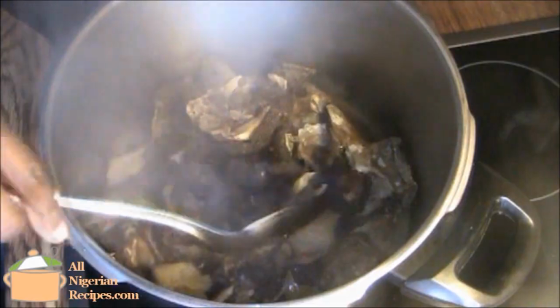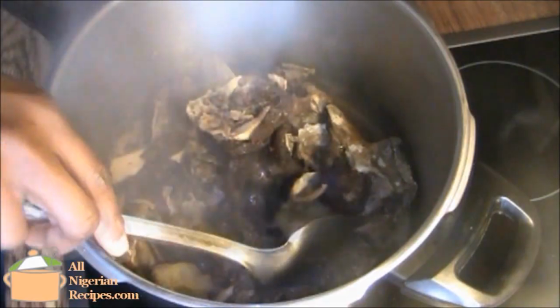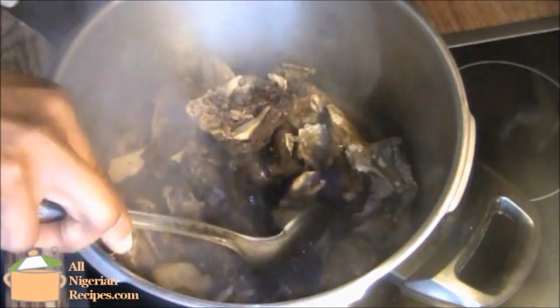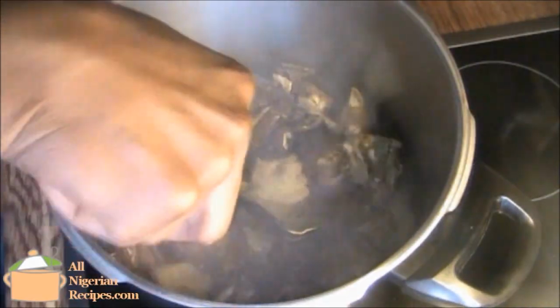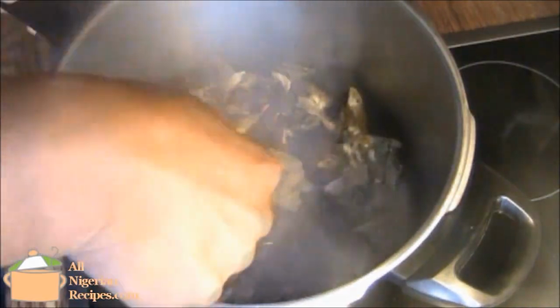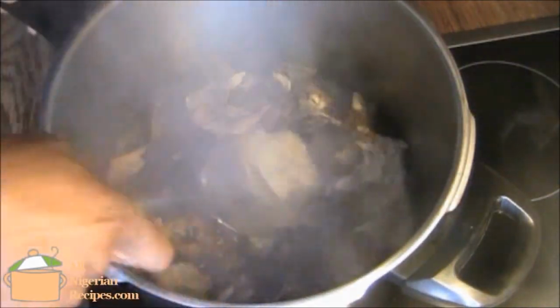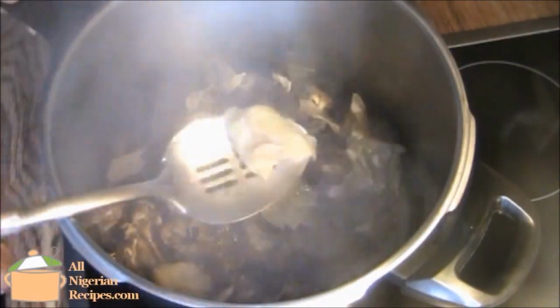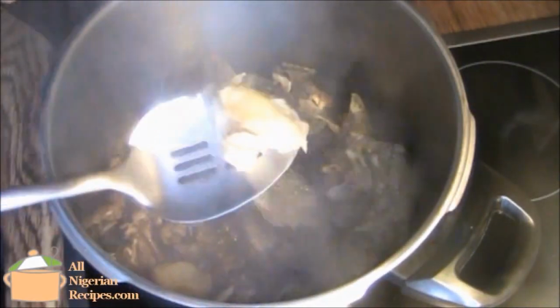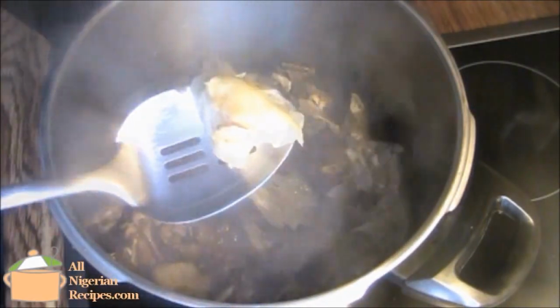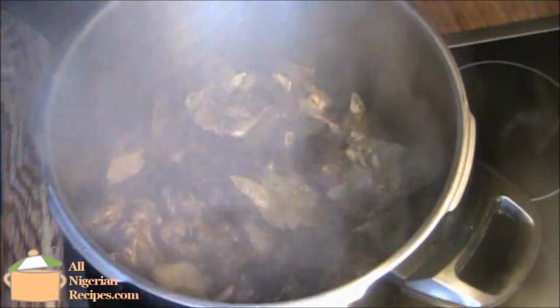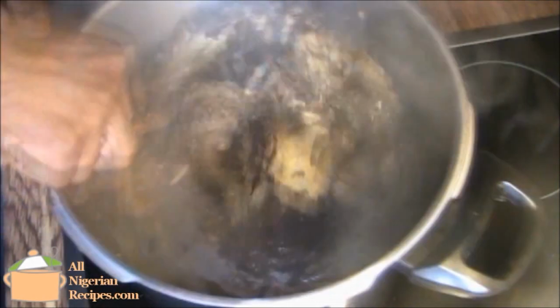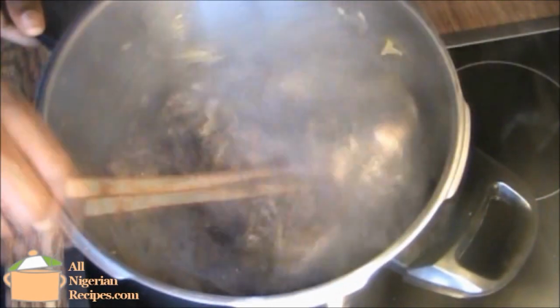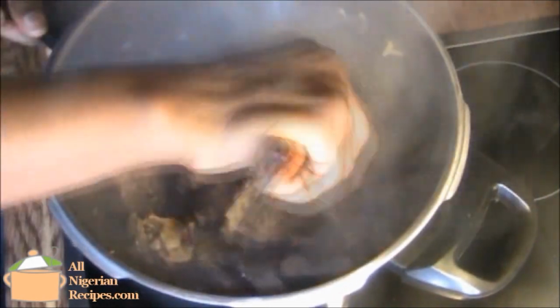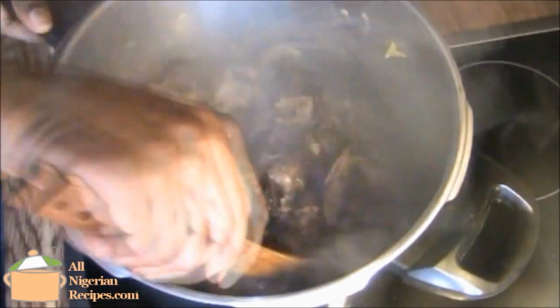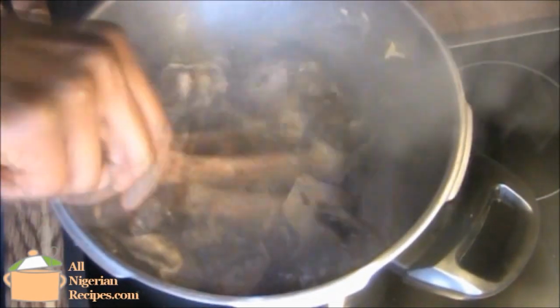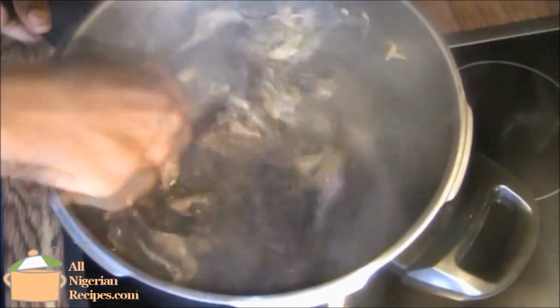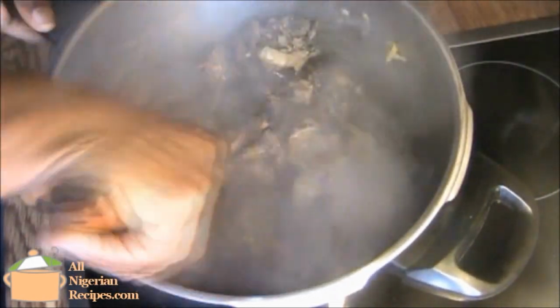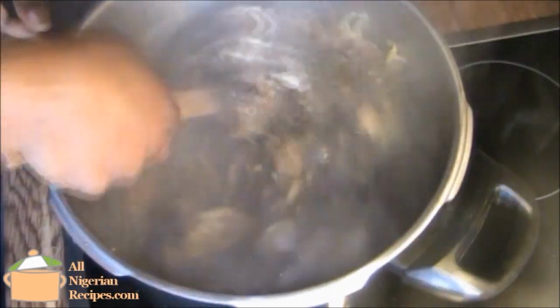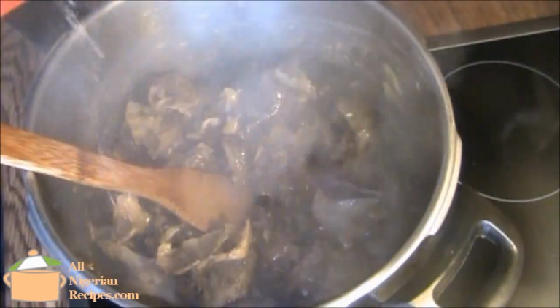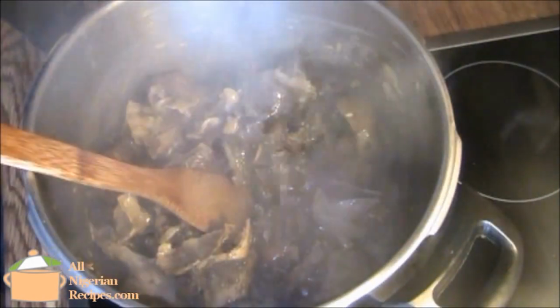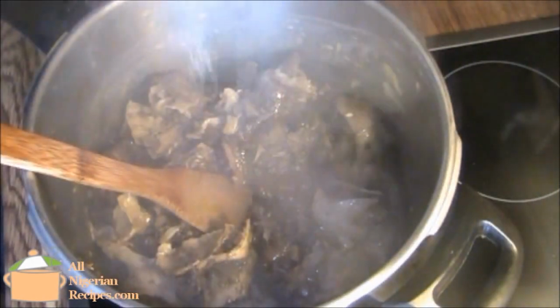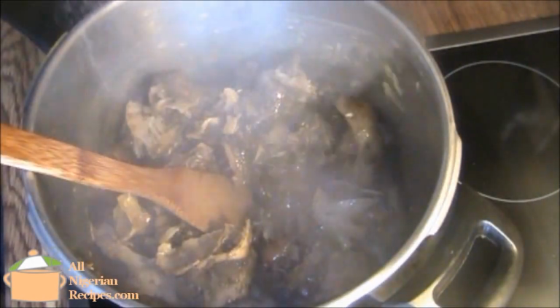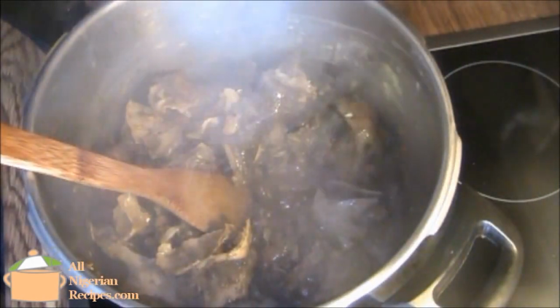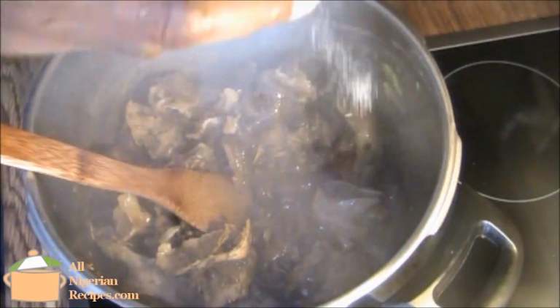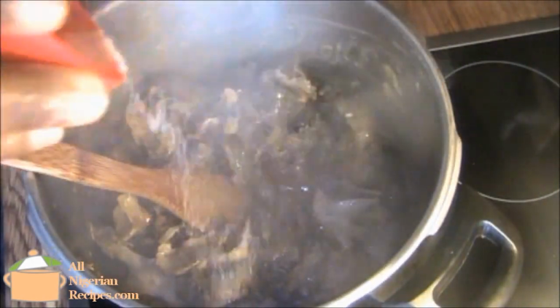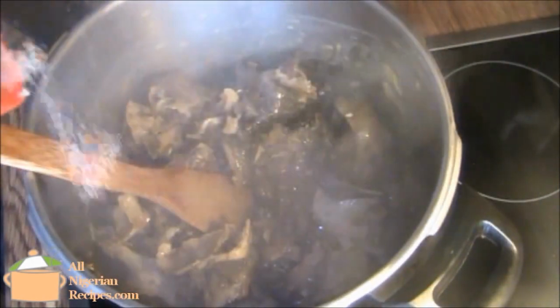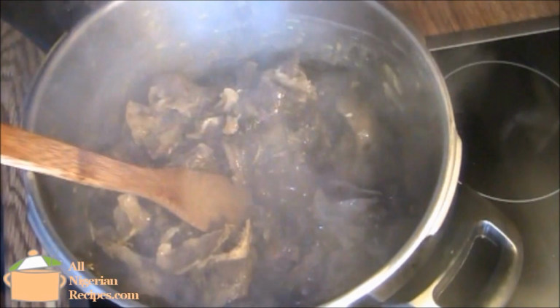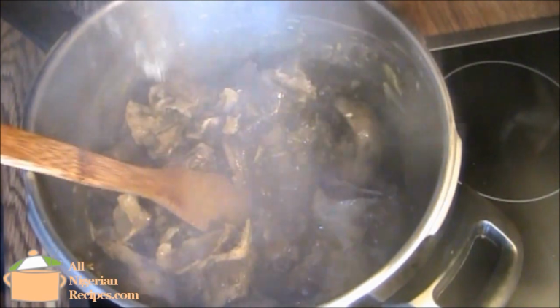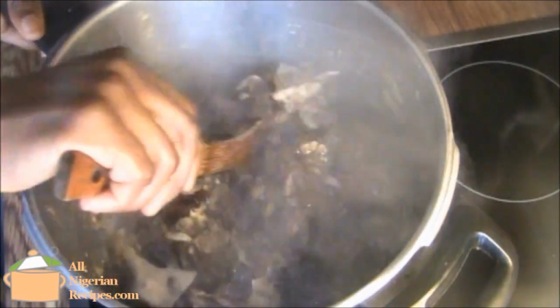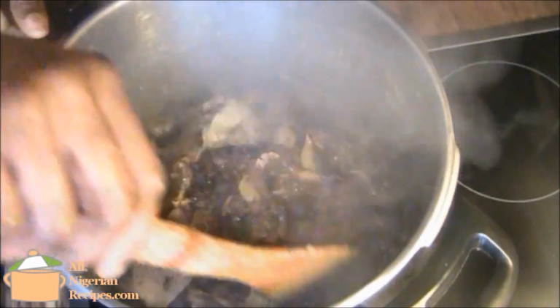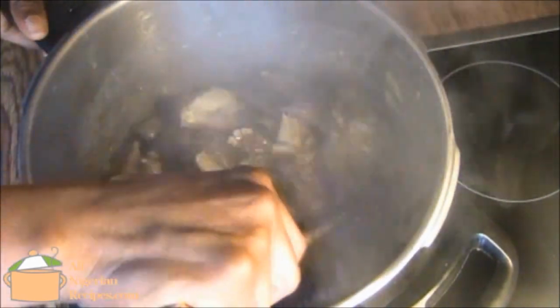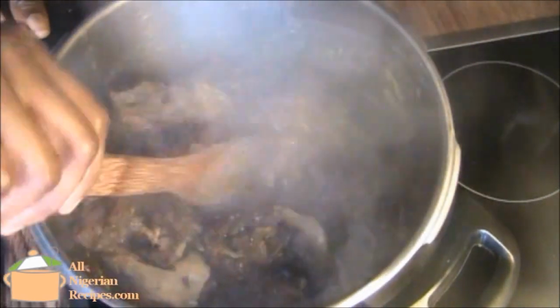Once the meat is done, remove the chunks of onion. Stir until all the water has dried. Add some salt and set aside to cool down.